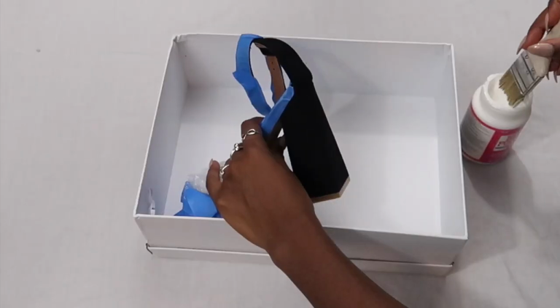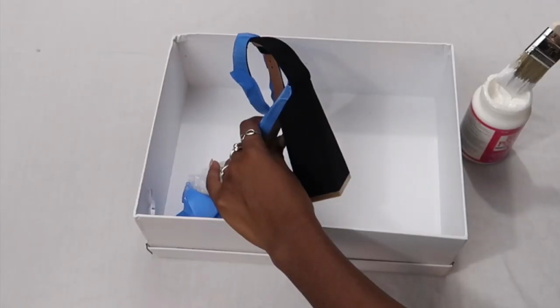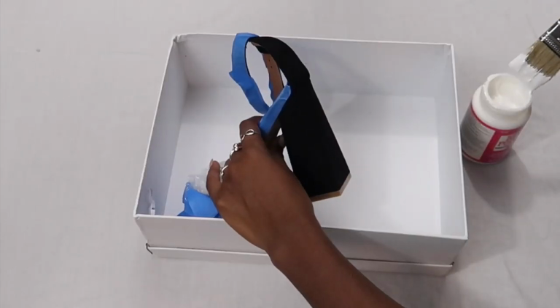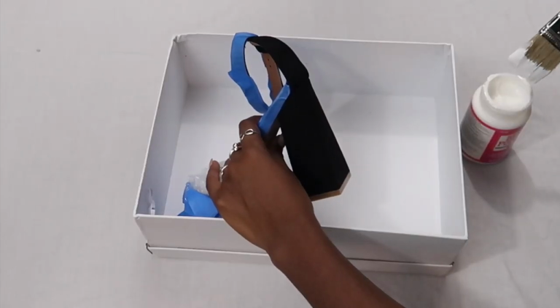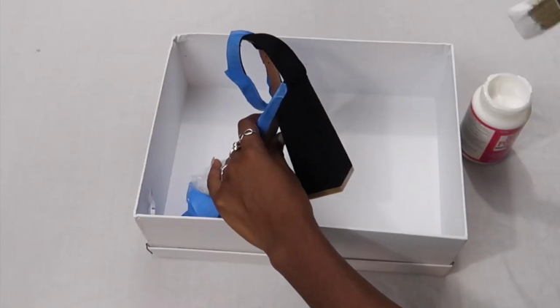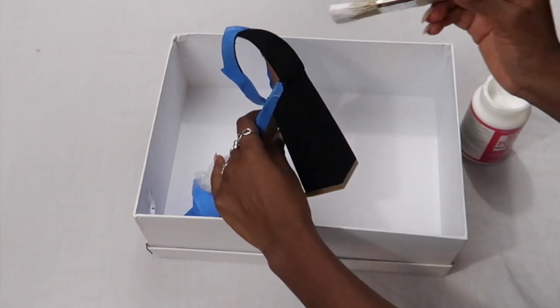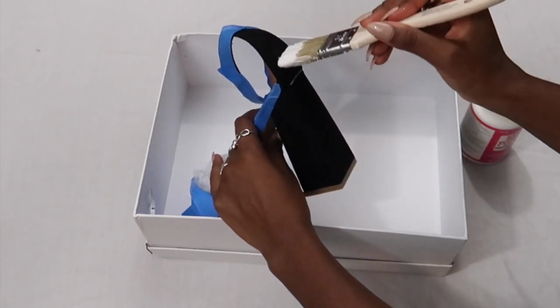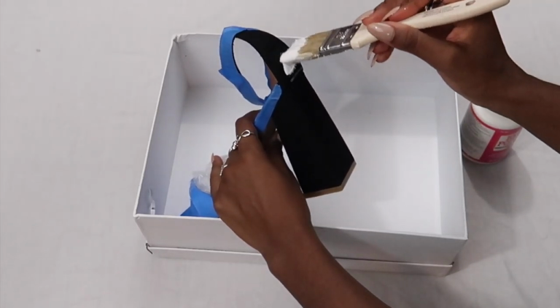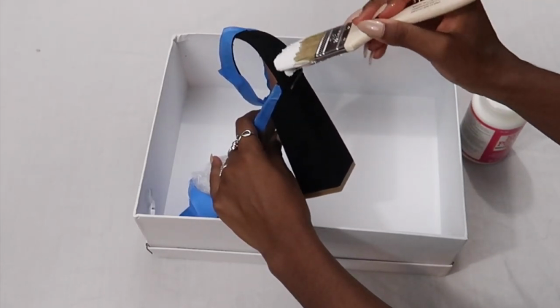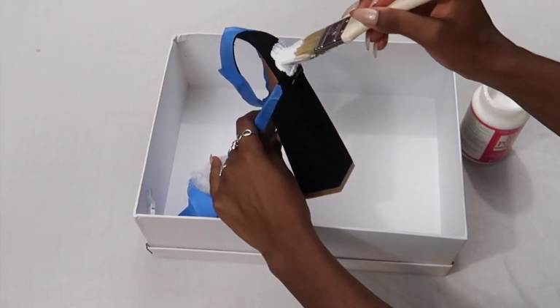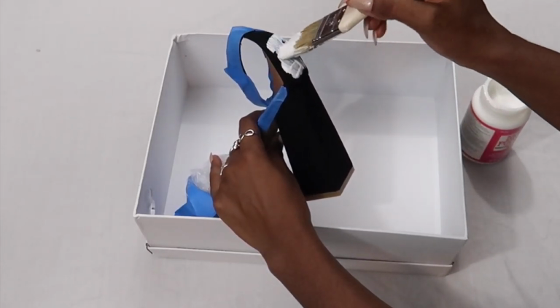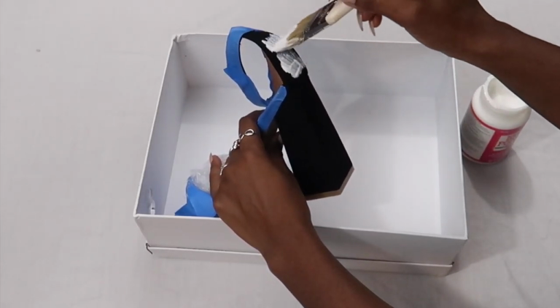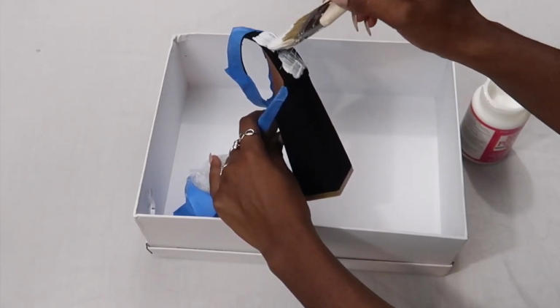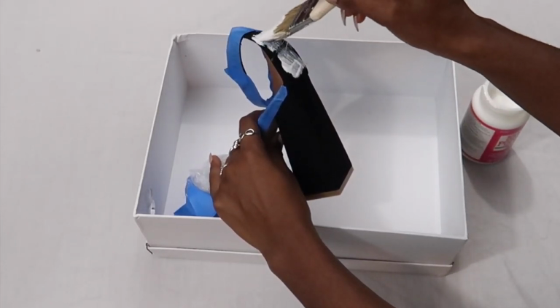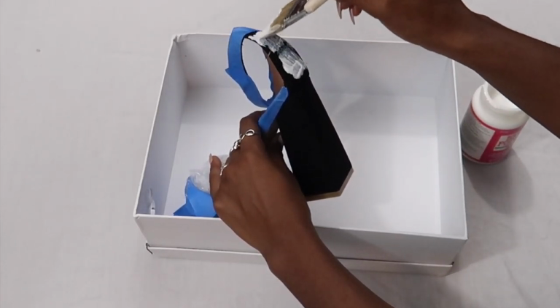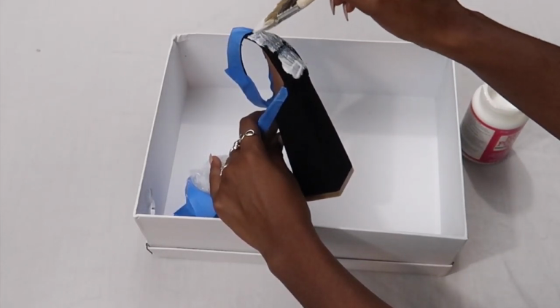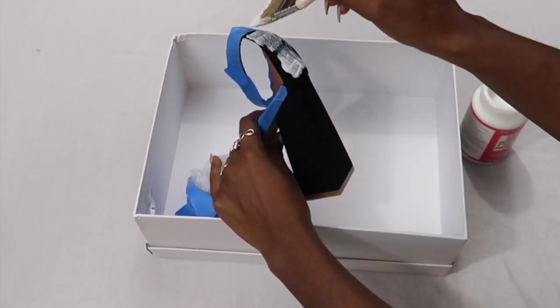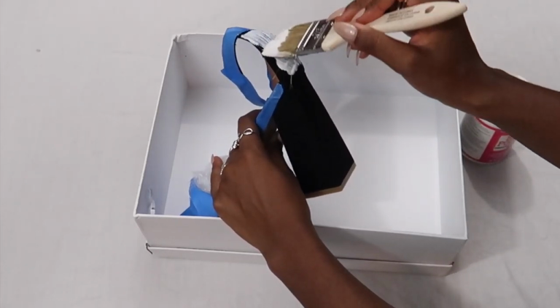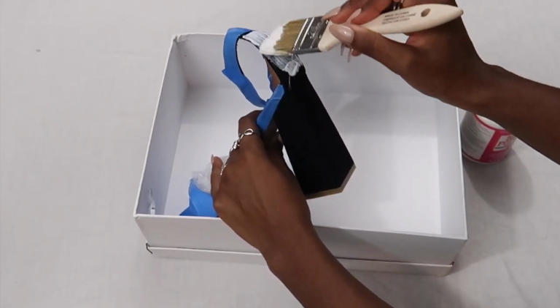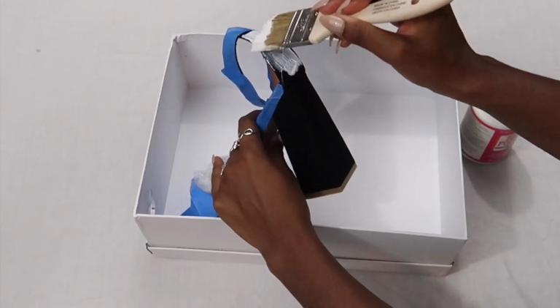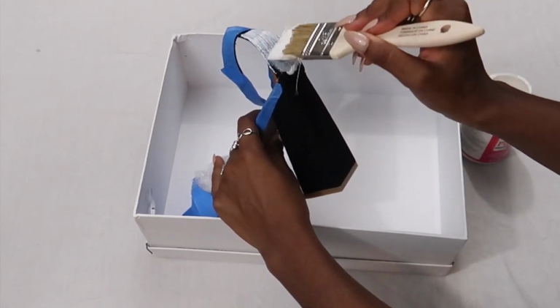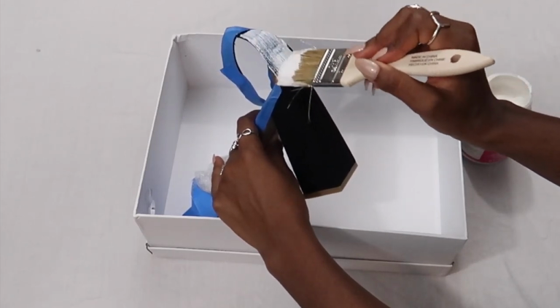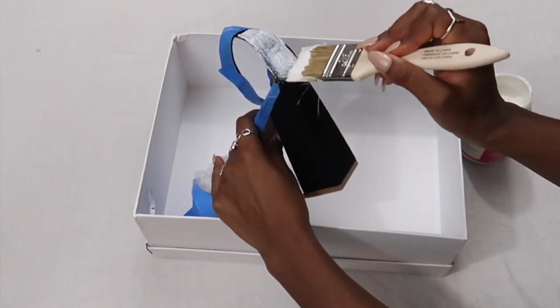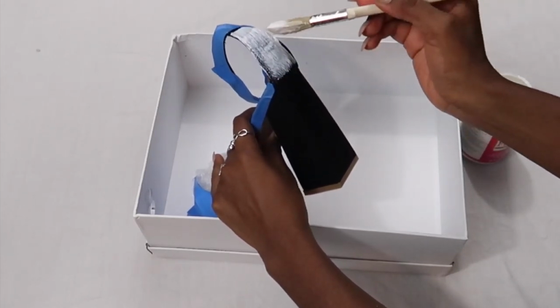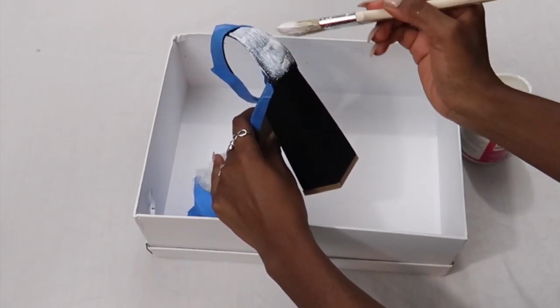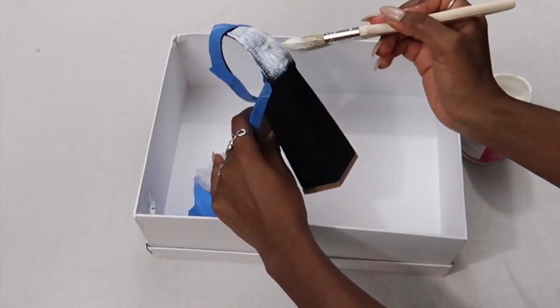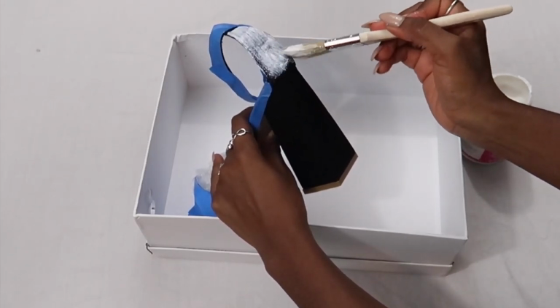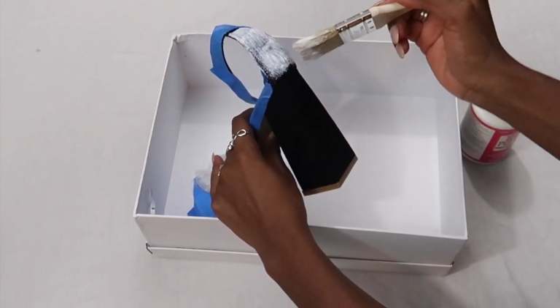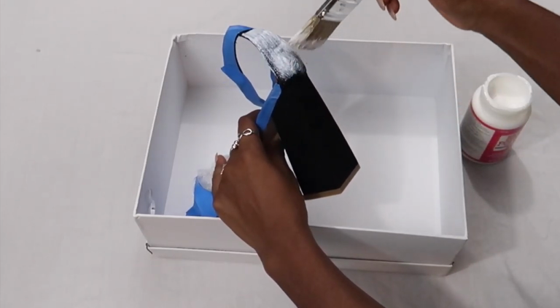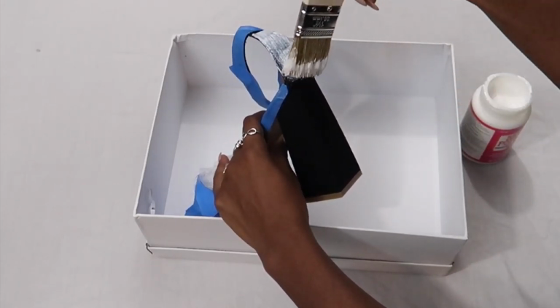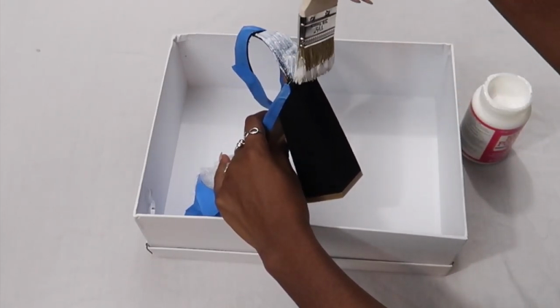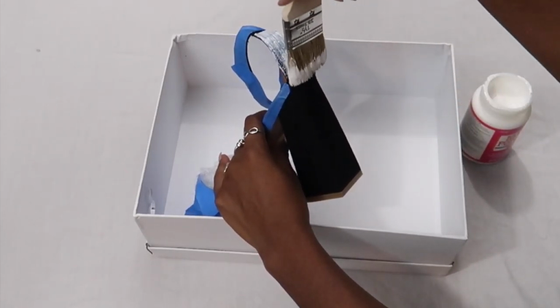The next step is to paint your mod podge on in sections. I'm starting with the top — I'm just going to paint that section on, add the glitter, and then move on to the next section.